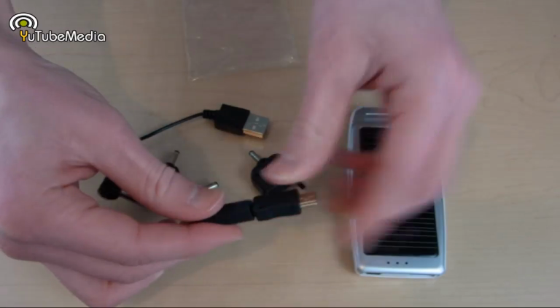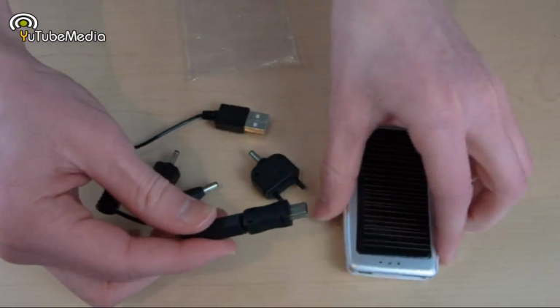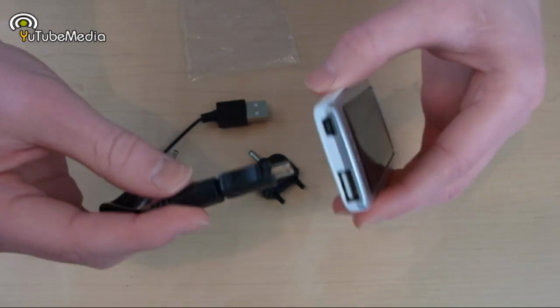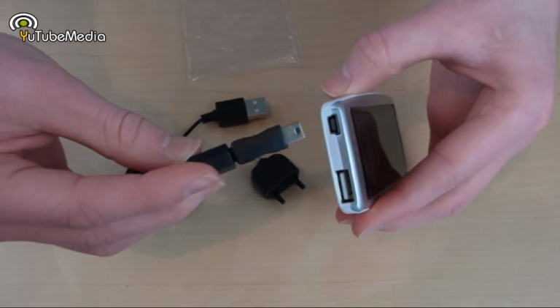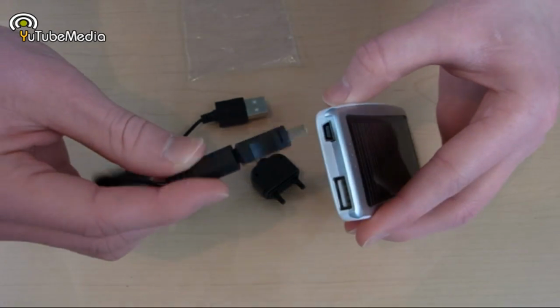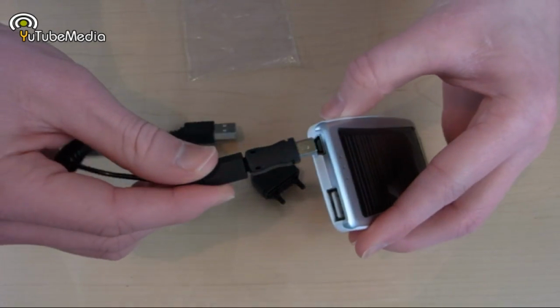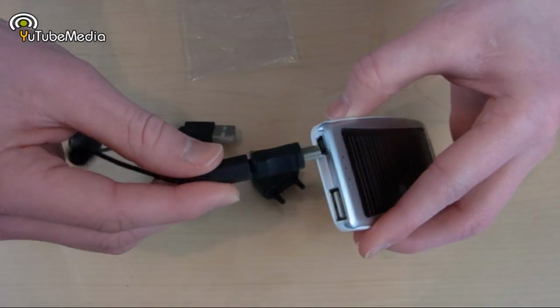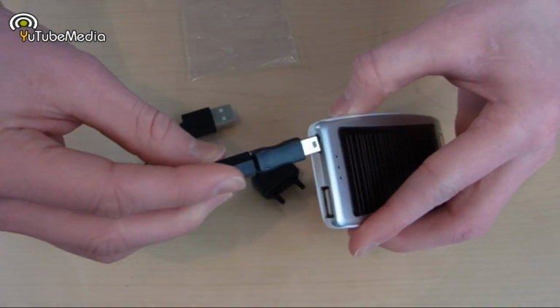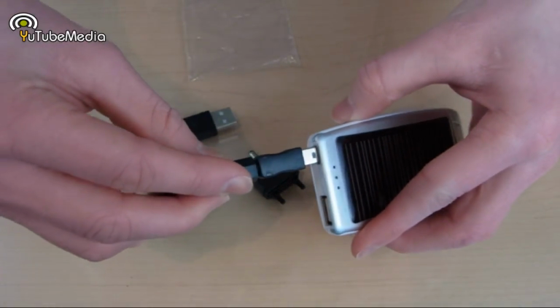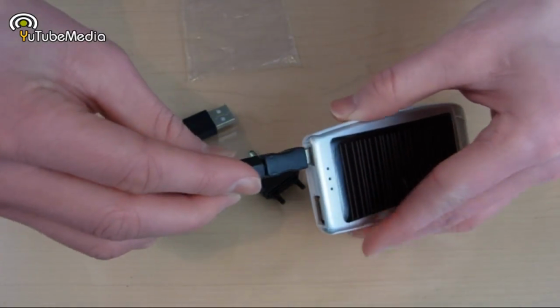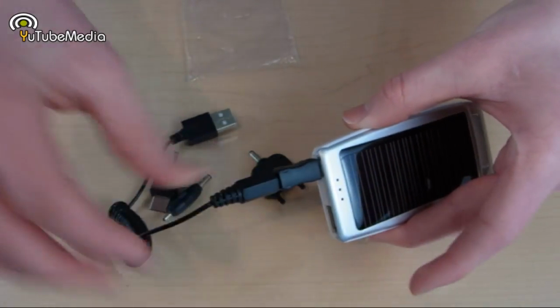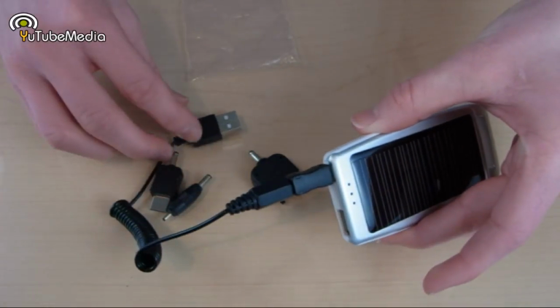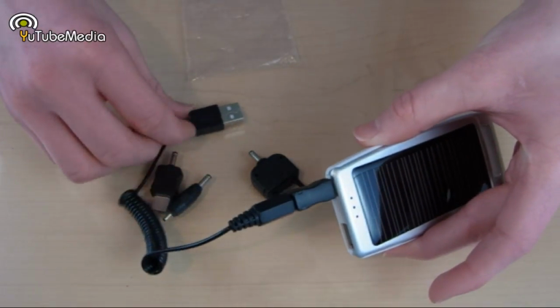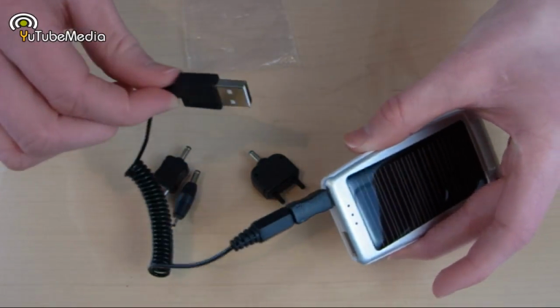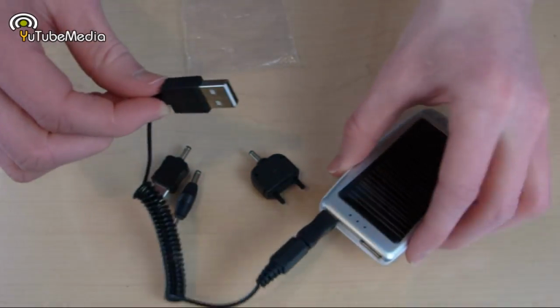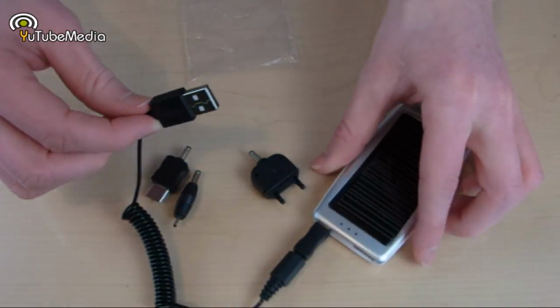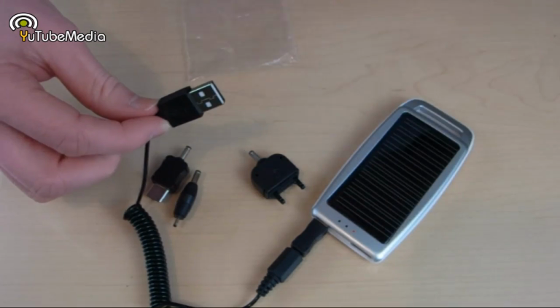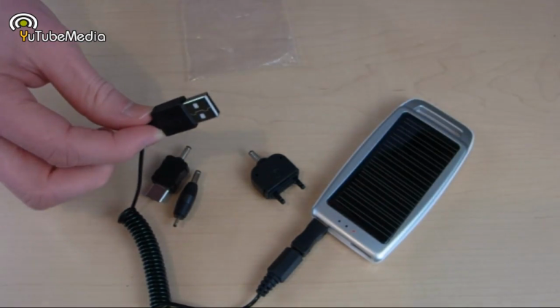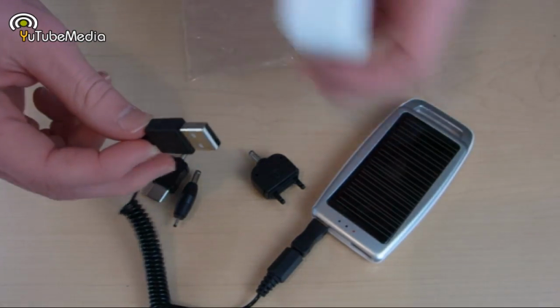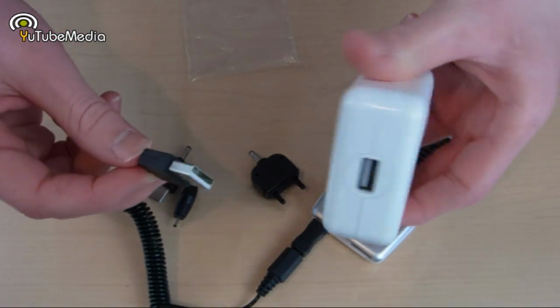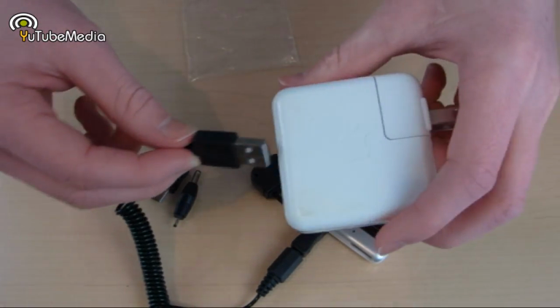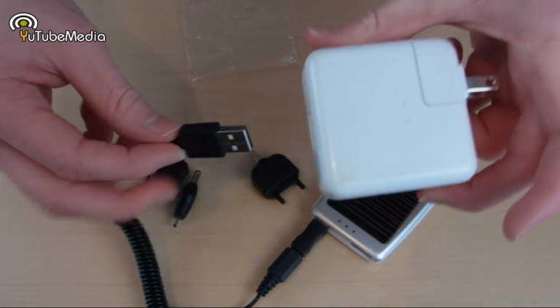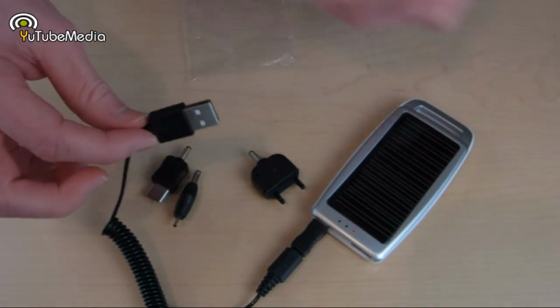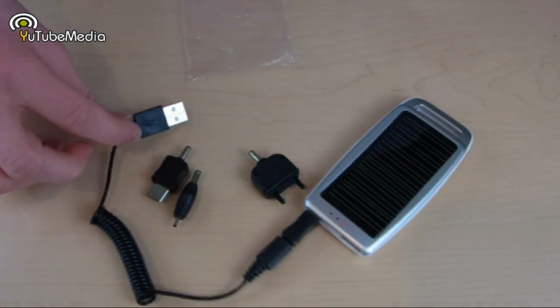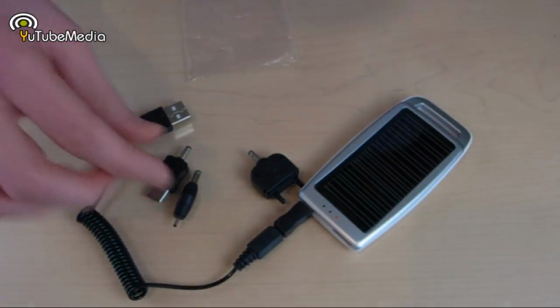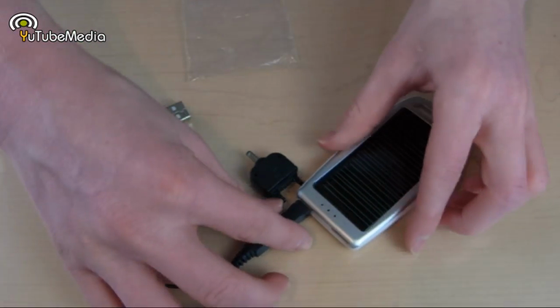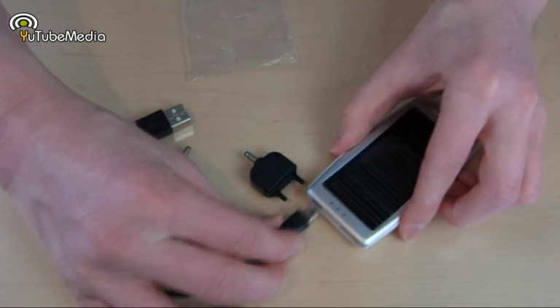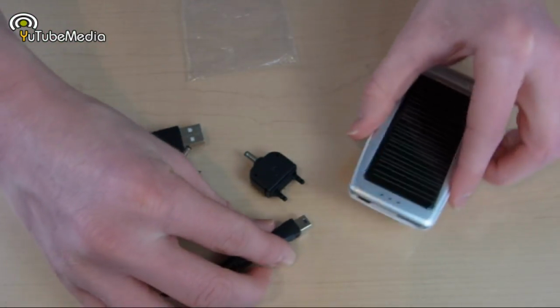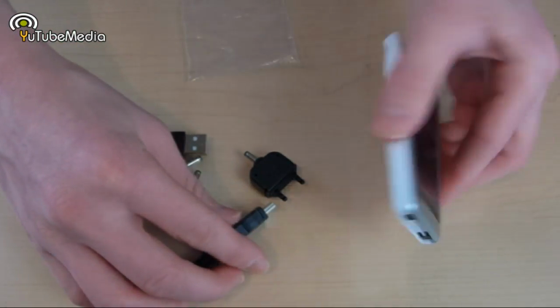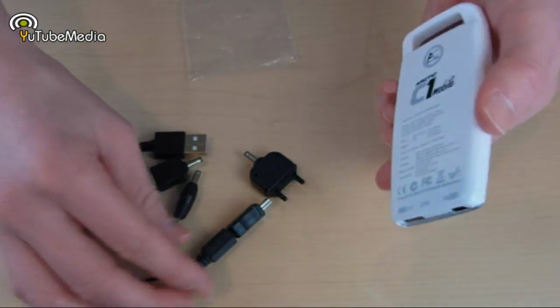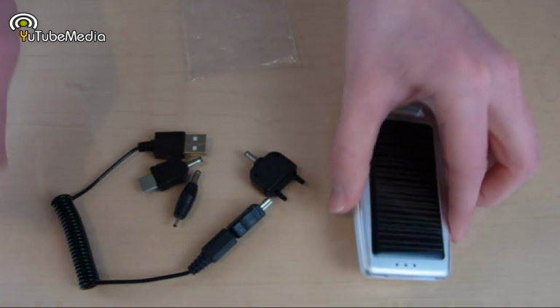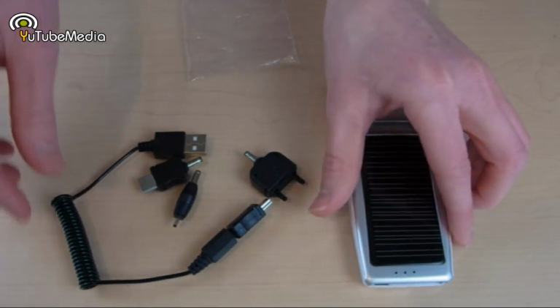Let me quickly show you how to charge the C1 itself. You just use the mini USB adapter and plug it into the back, and then you can use the USB cord or grab your iPhone adapter to charge it.